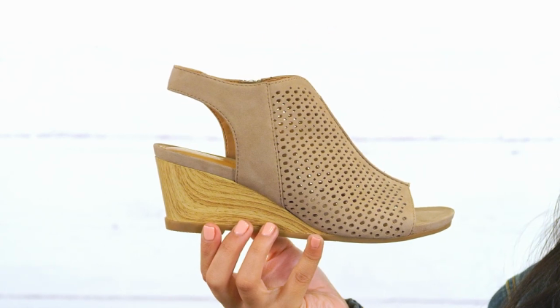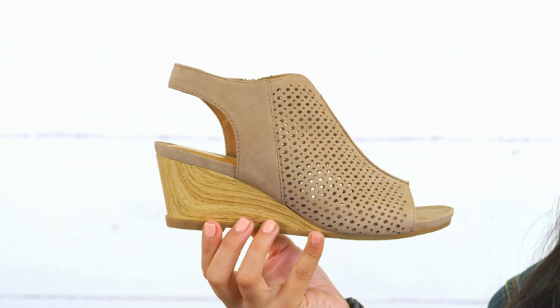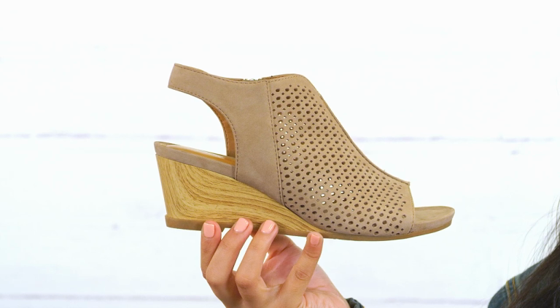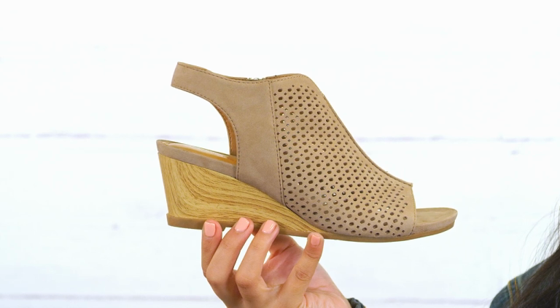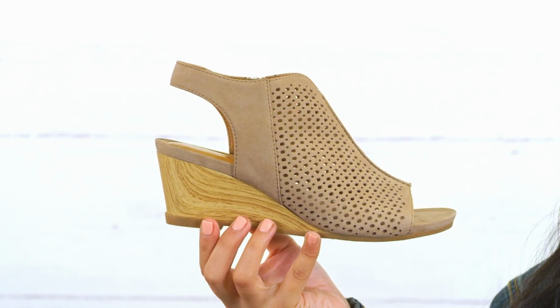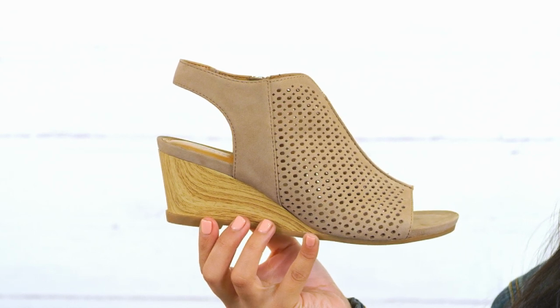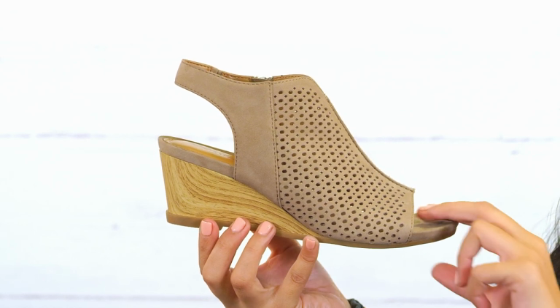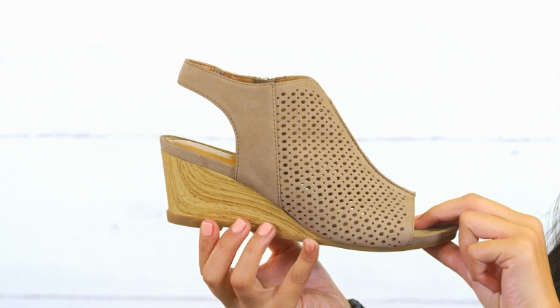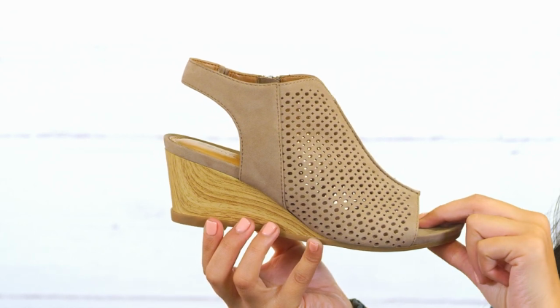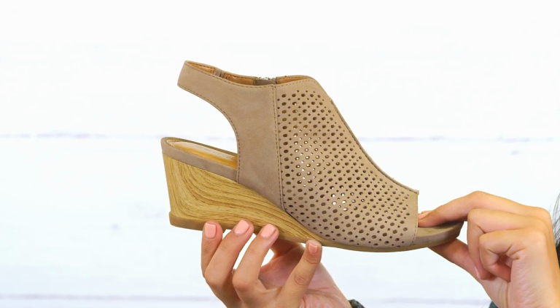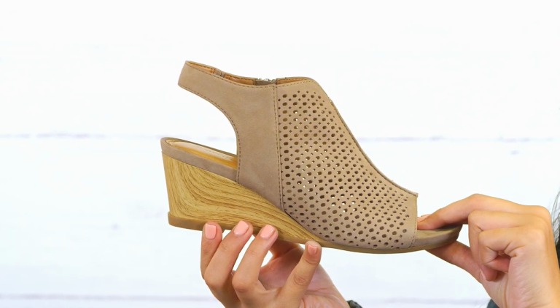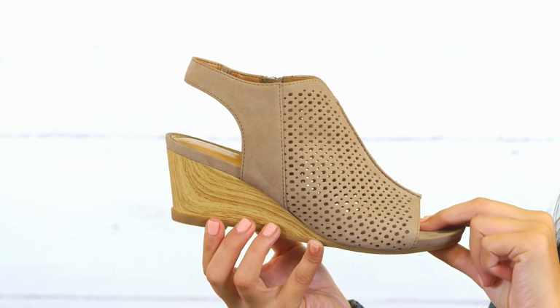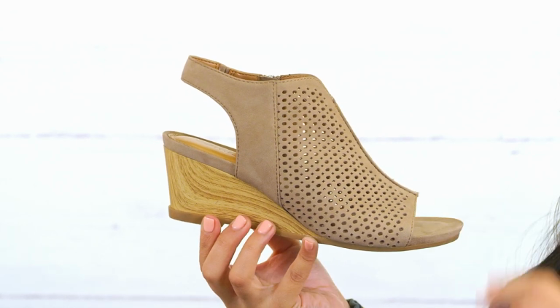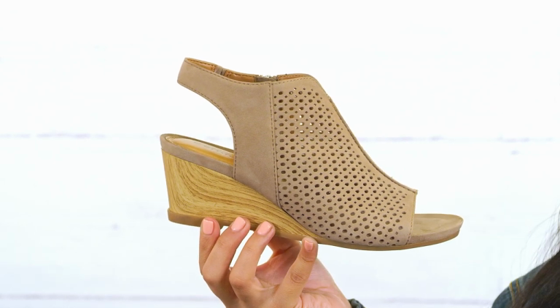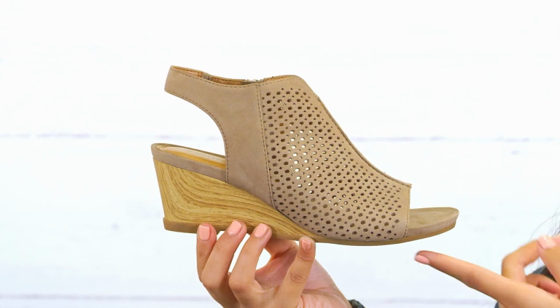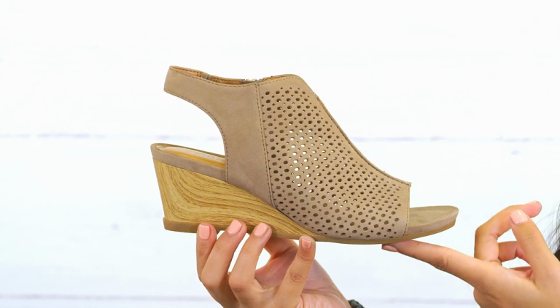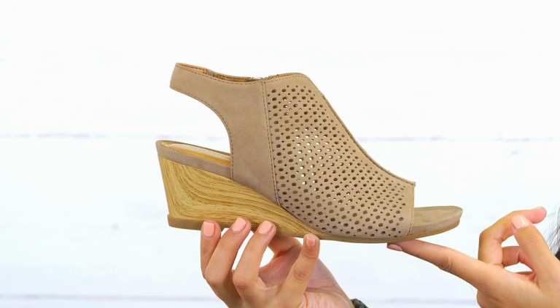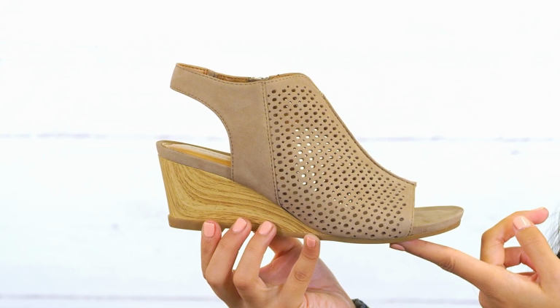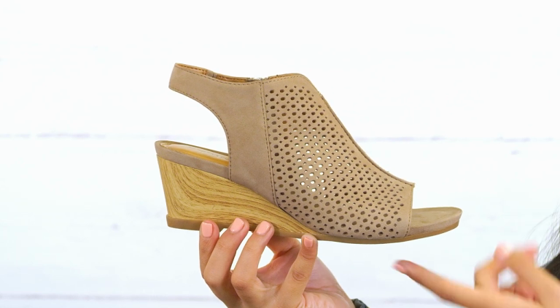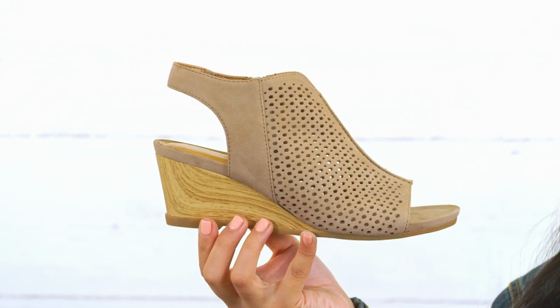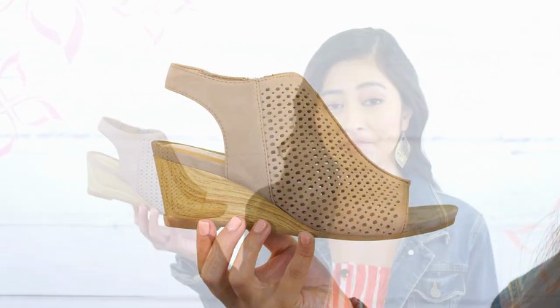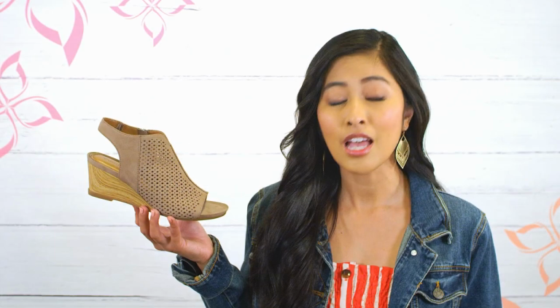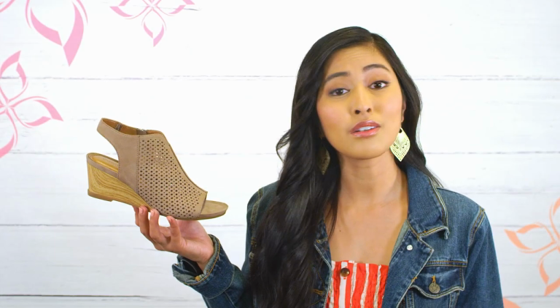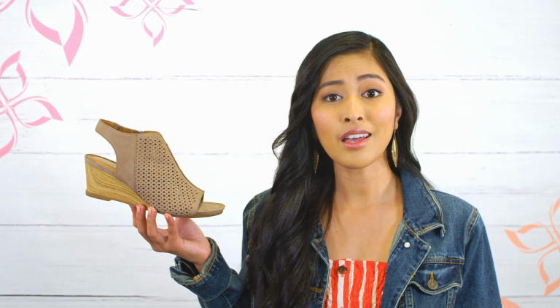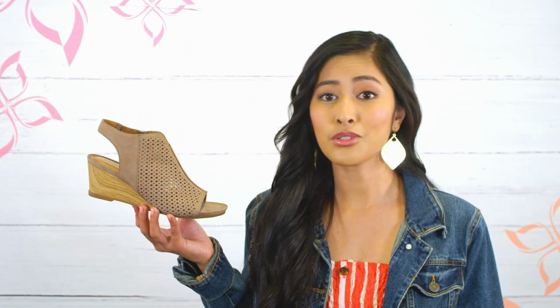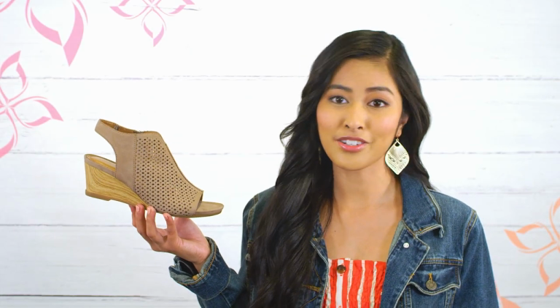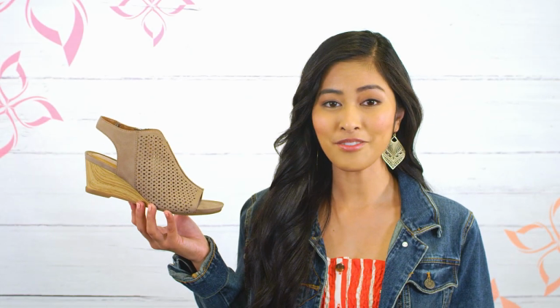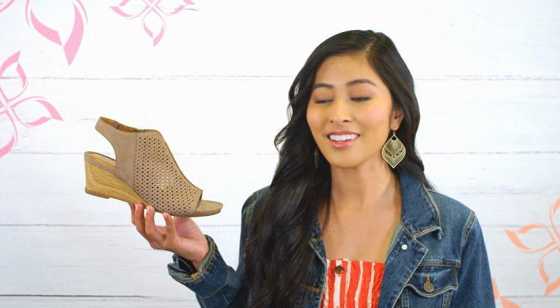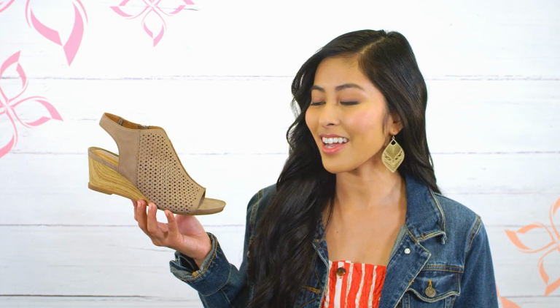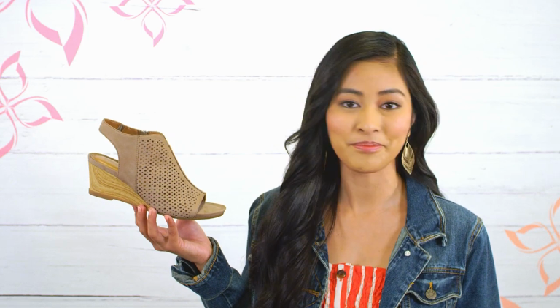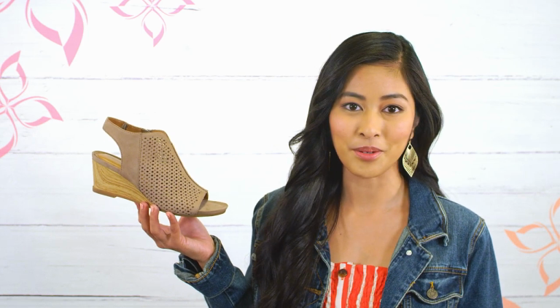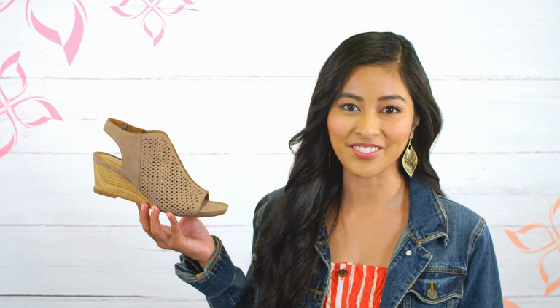It comes with an exclusive pillow top memory foam footbed for next level comfort and a flexible slip resistant outsole, so you're ready for anything. So go ahead, strut your stuff in the Skyland from Comfortiva.